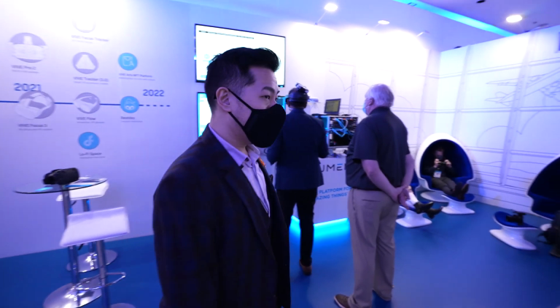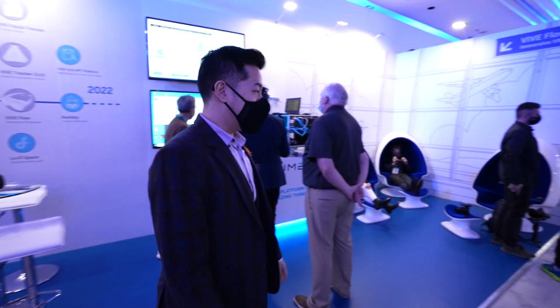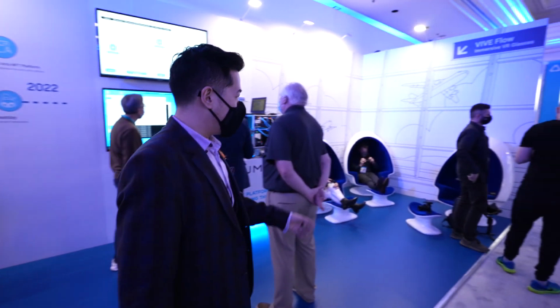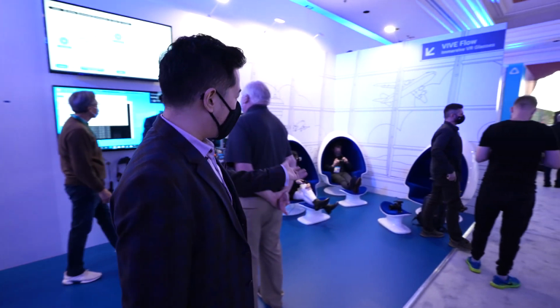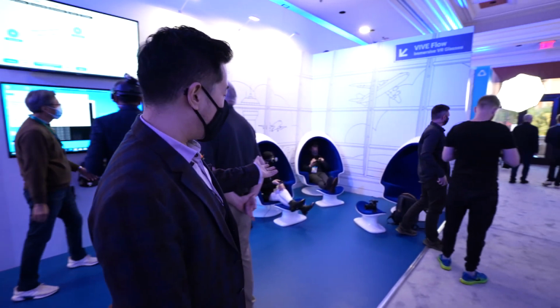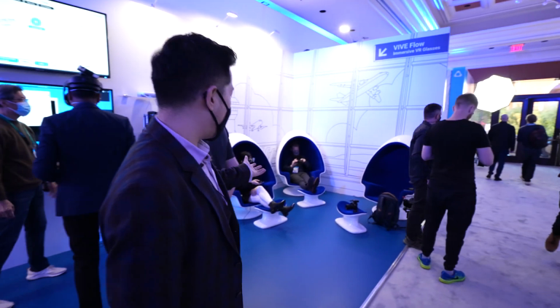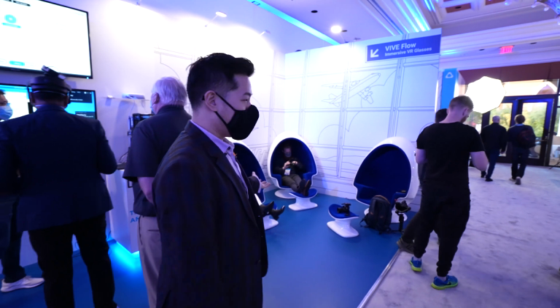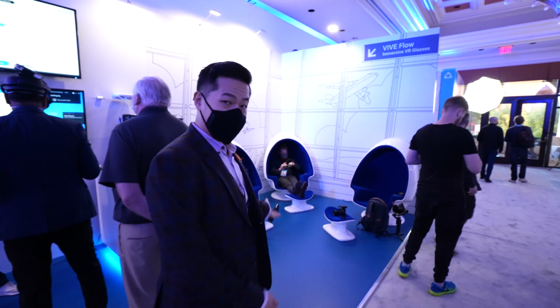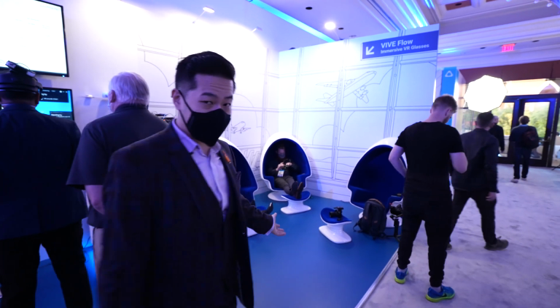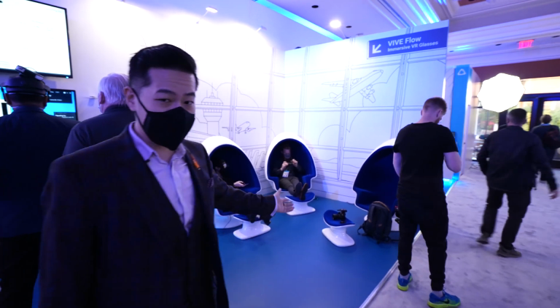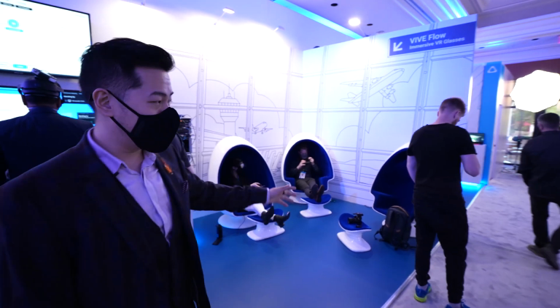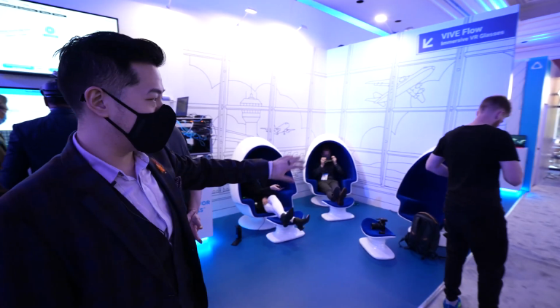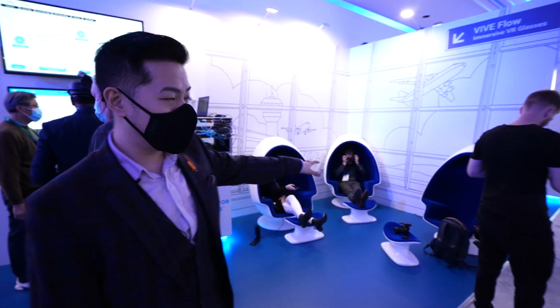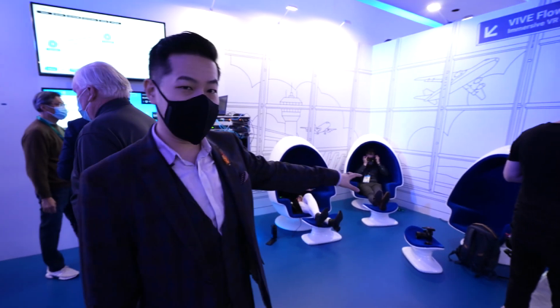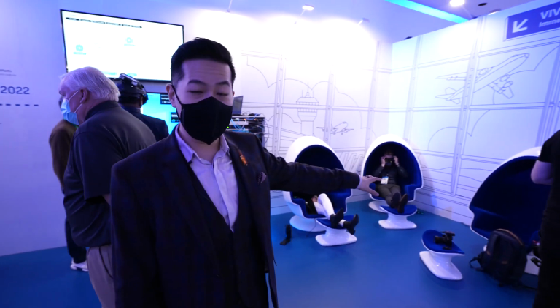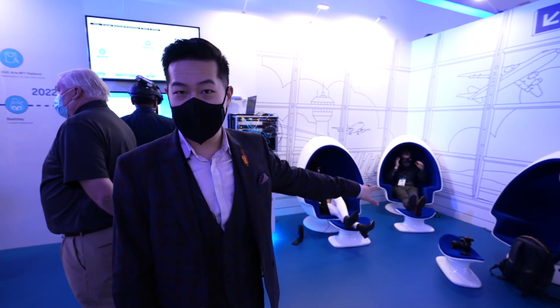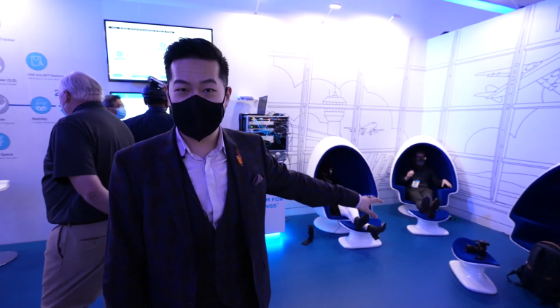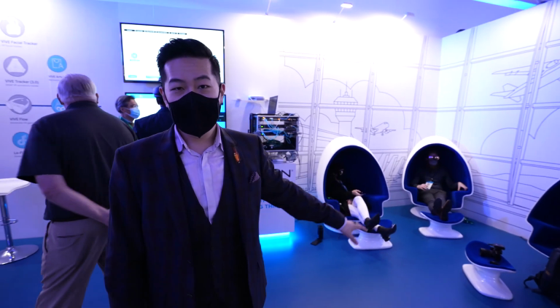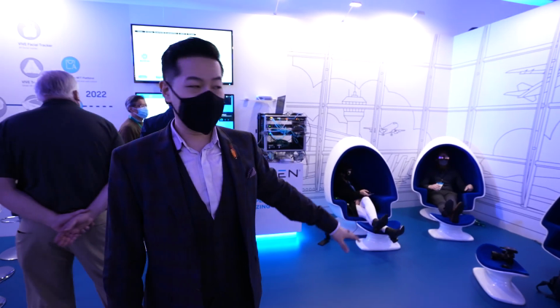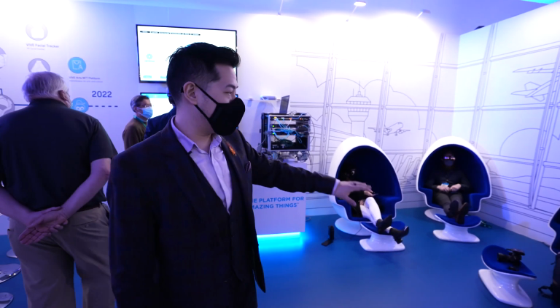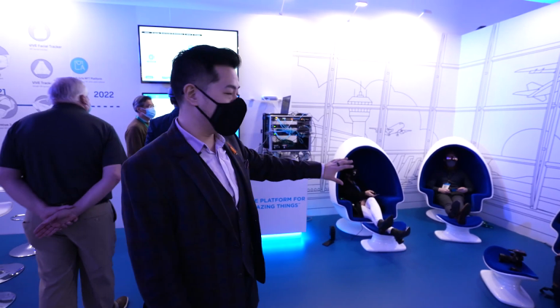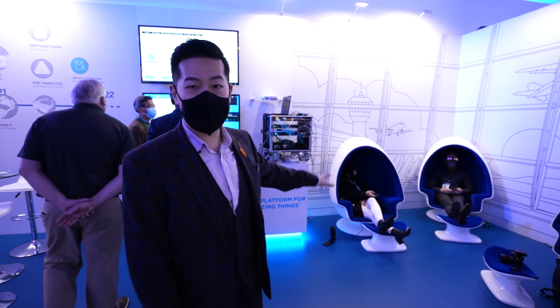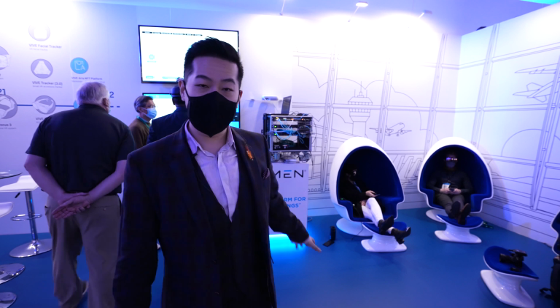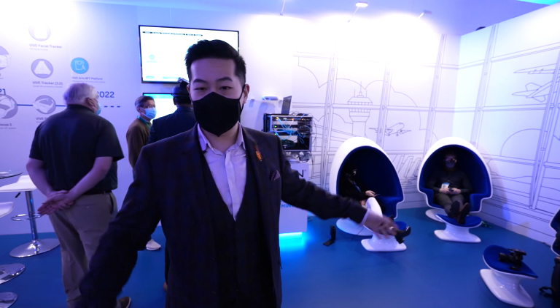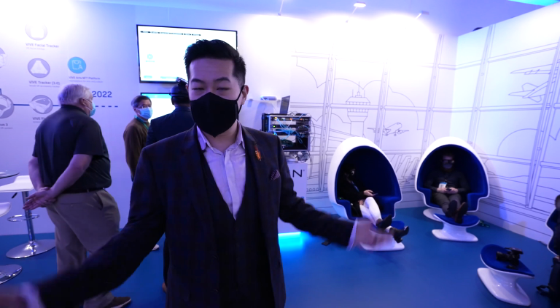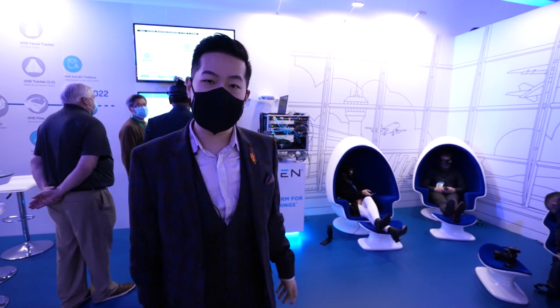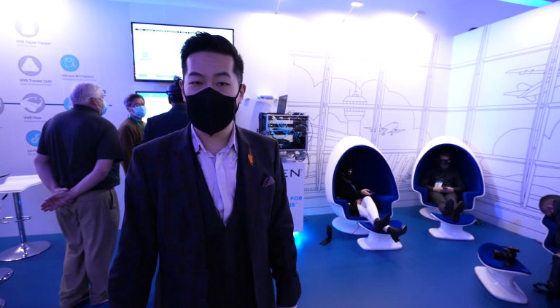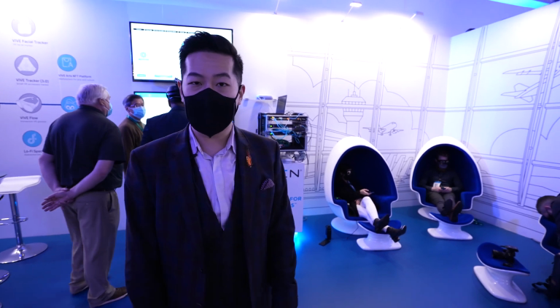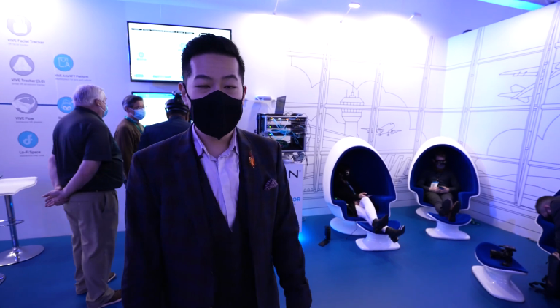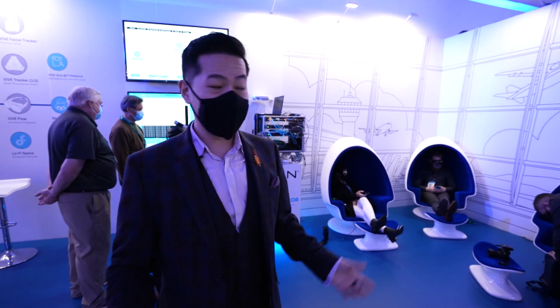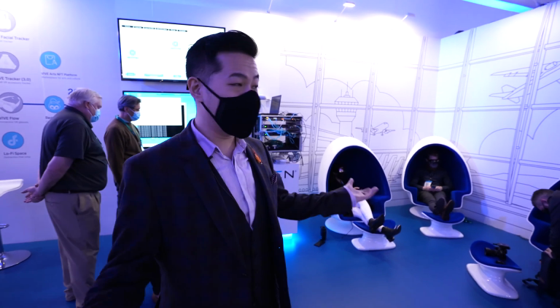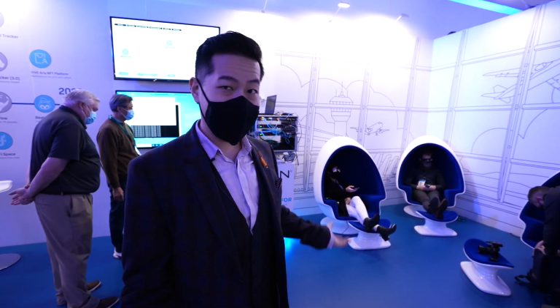Over here, we have our relaxing area. So if you sit in one of these really cool egg chairs, you can use some mindfulness and wellness content on the Vive Flow and just really relax.